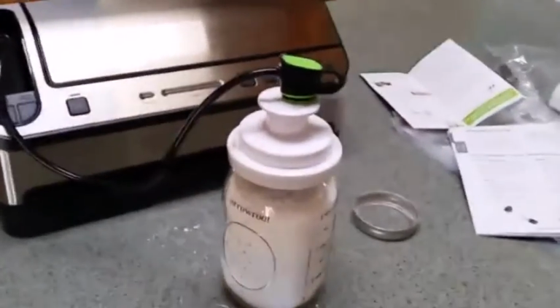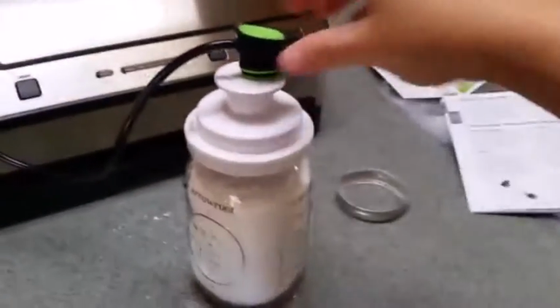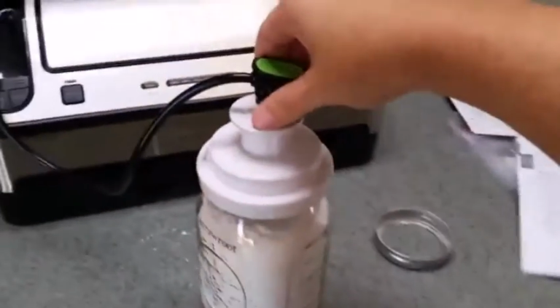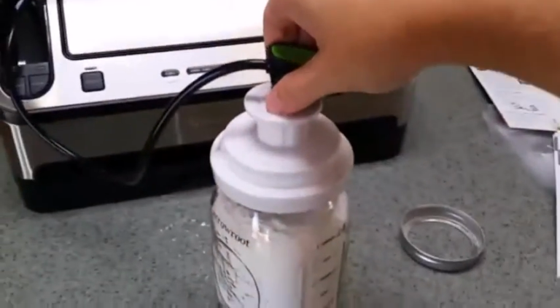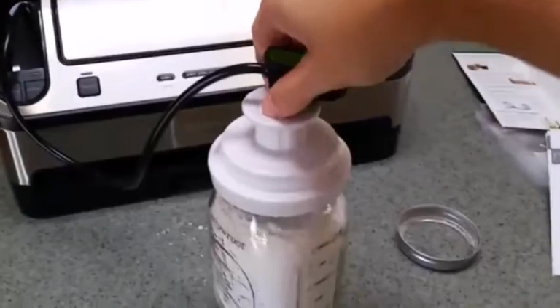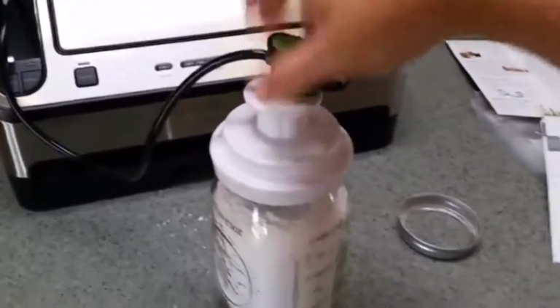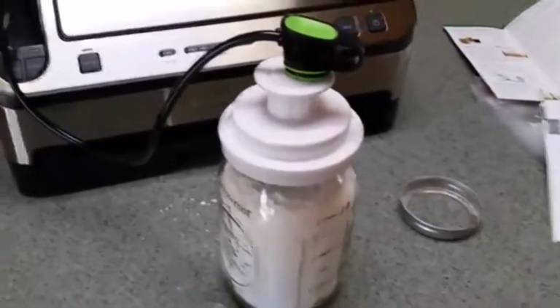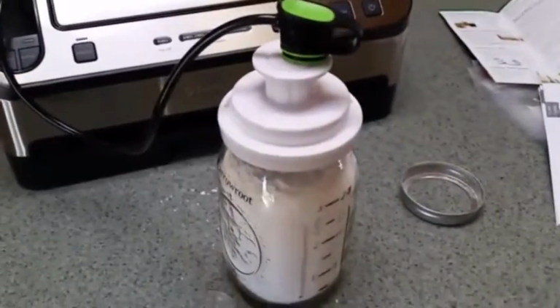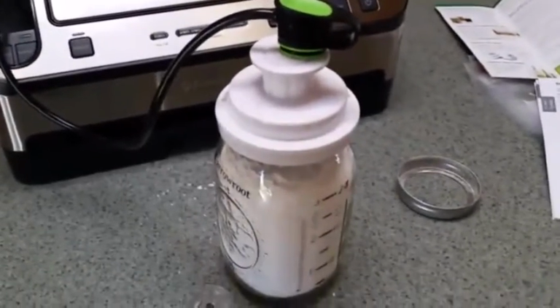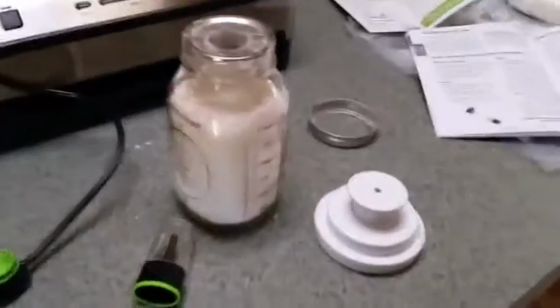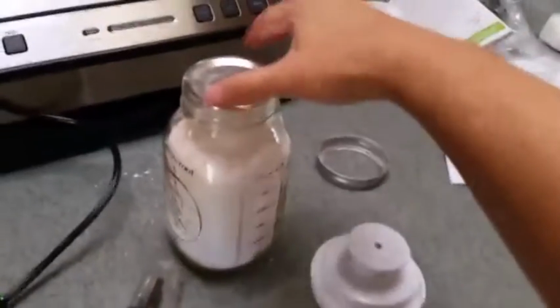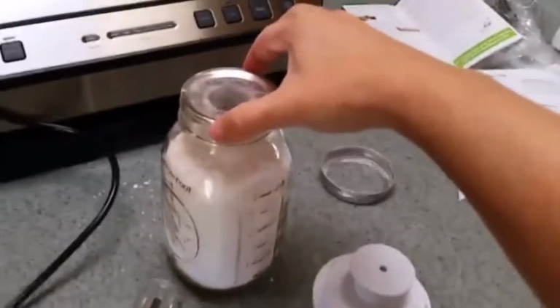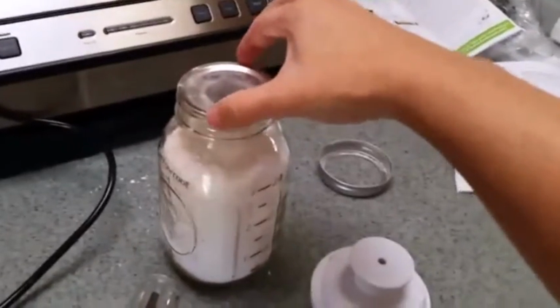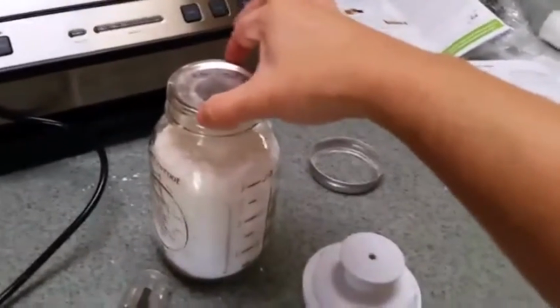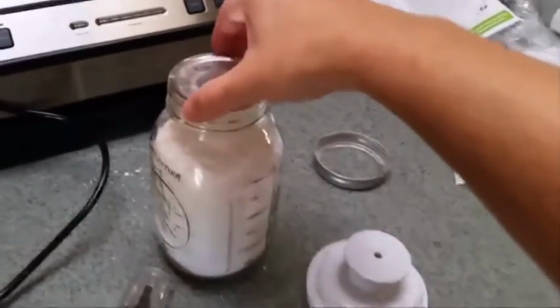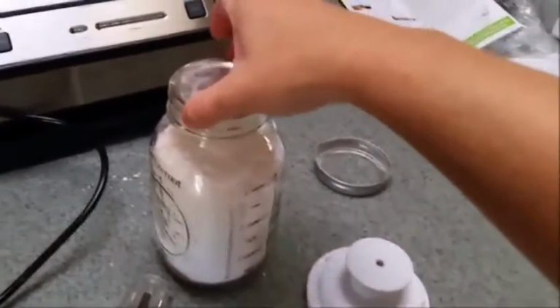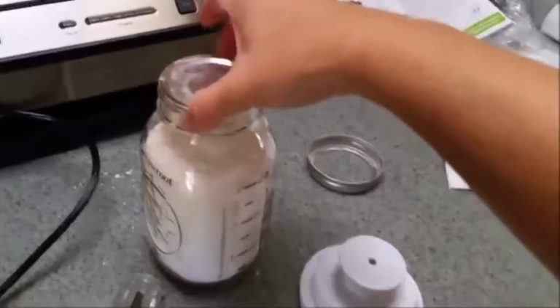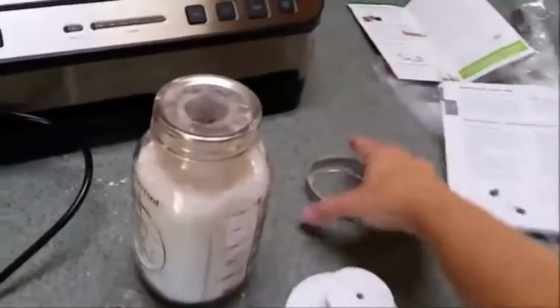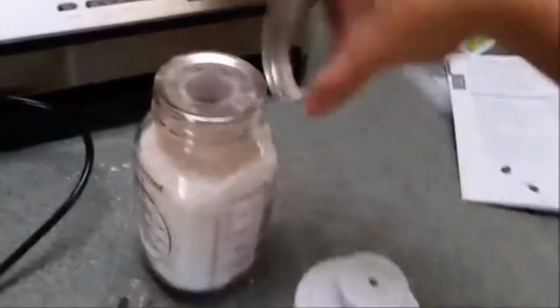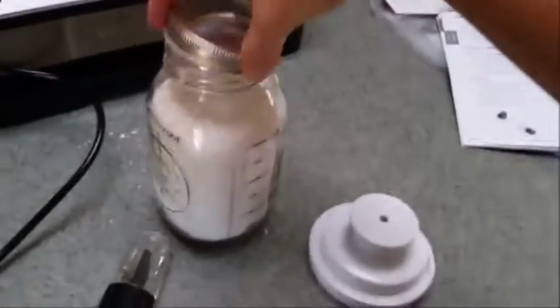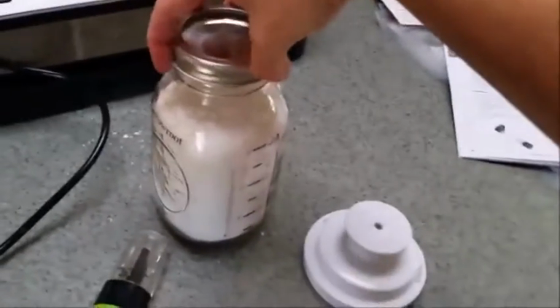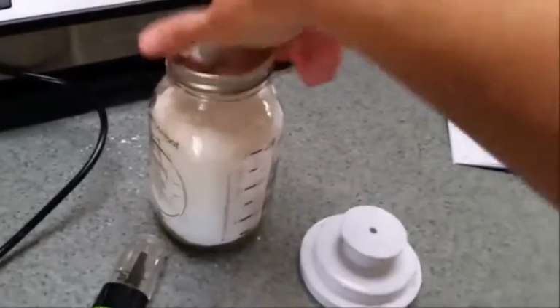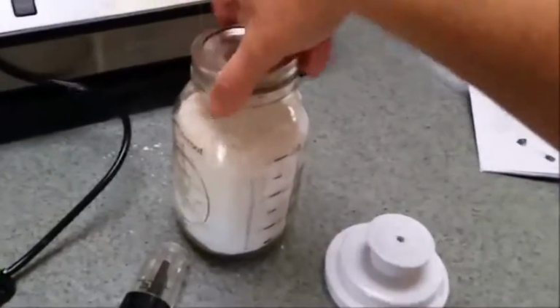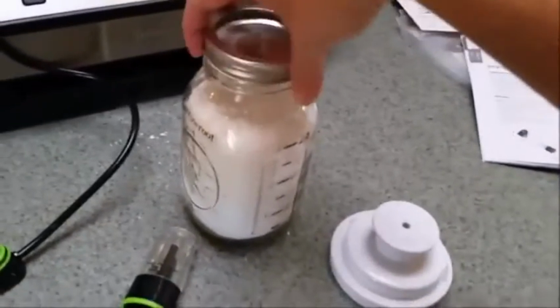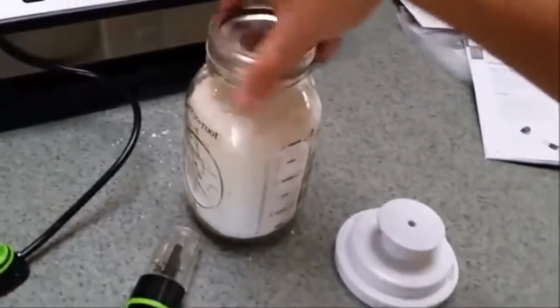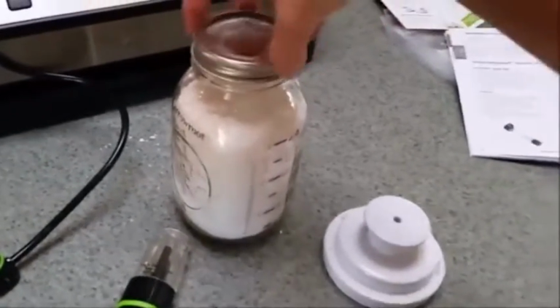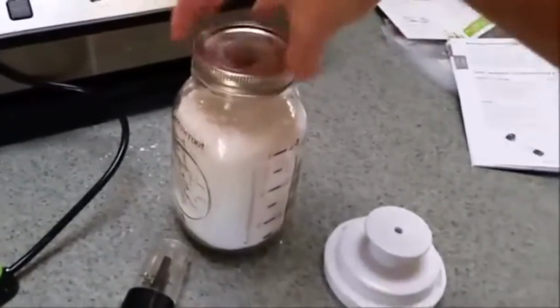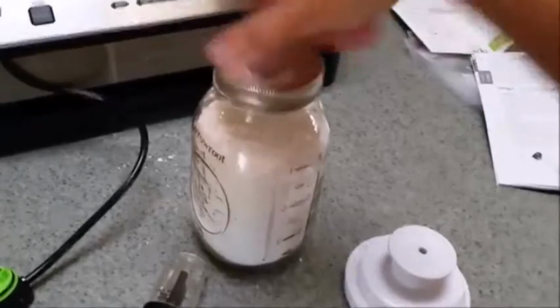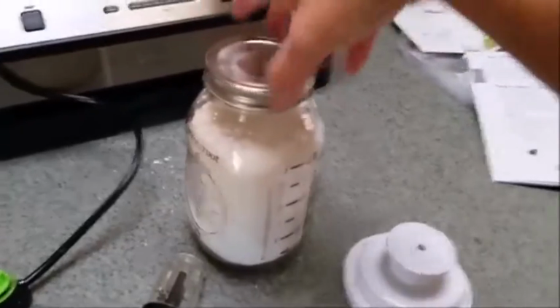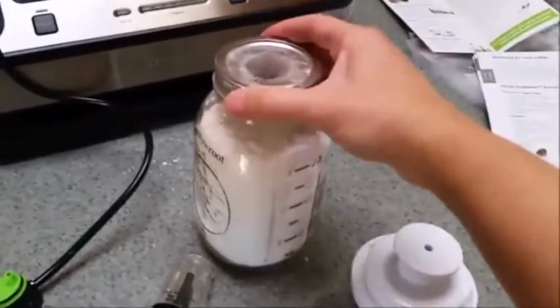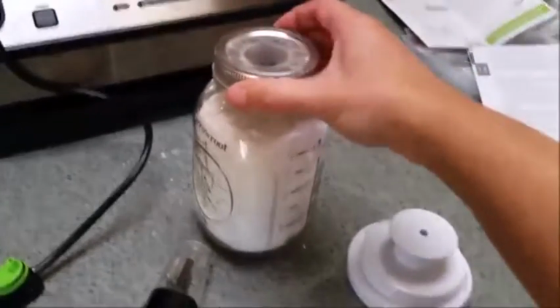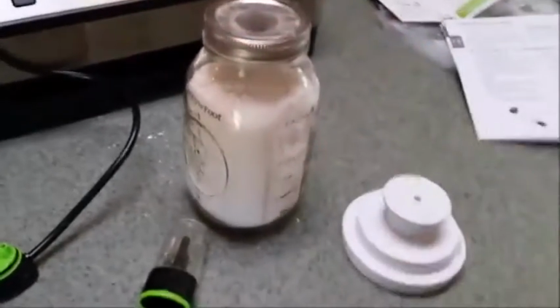Now we should be able to take it all apart, and the jar should be sealed — which it is. It's not coming off. We can tighten the ring and we know that the flour will stay nice and fresh for as long as we need it.